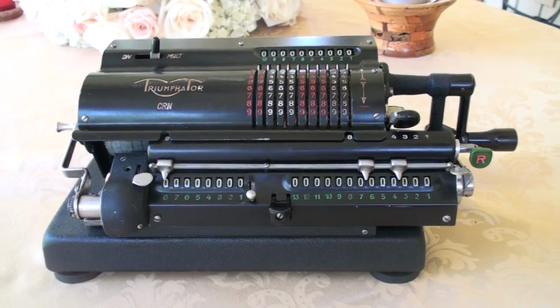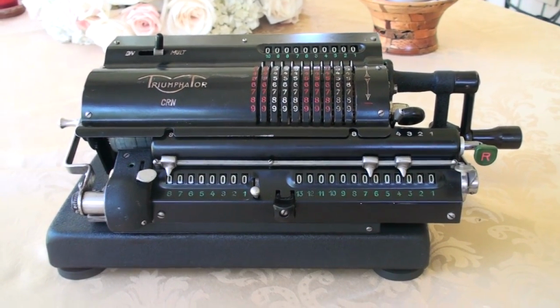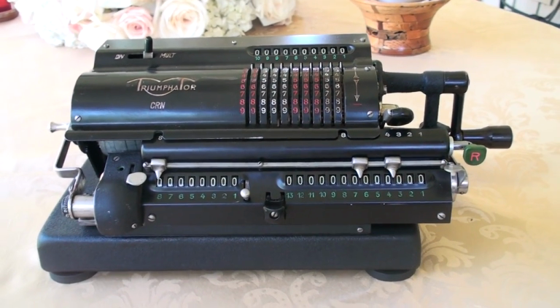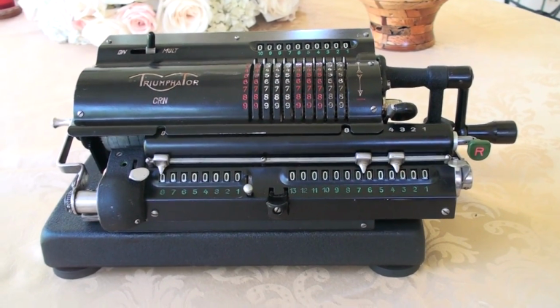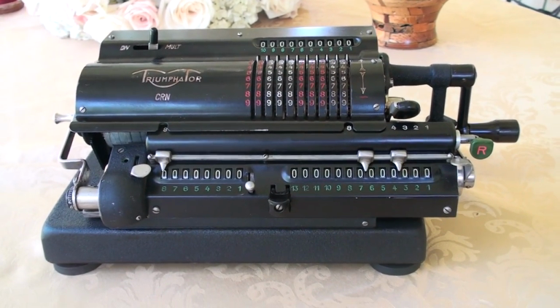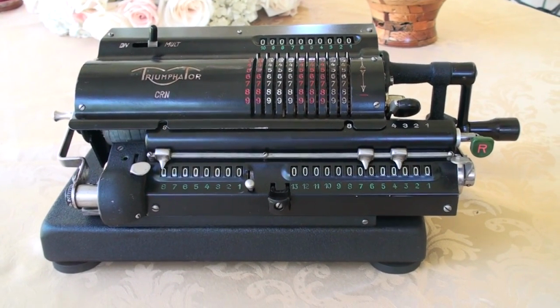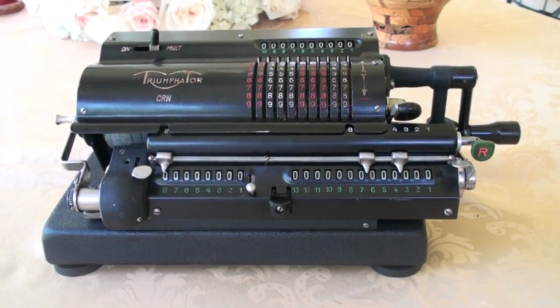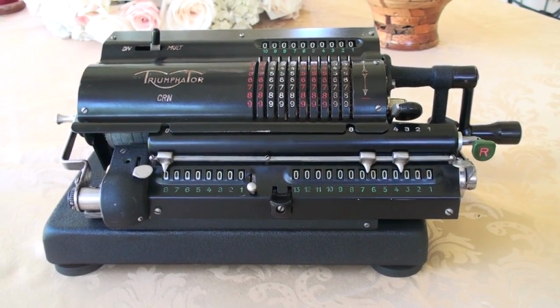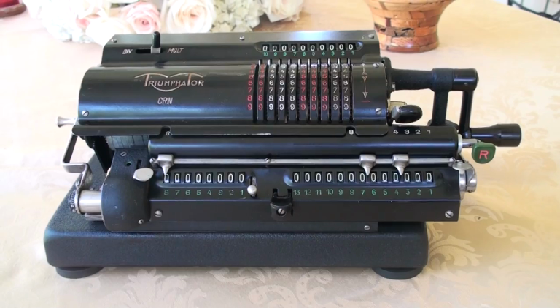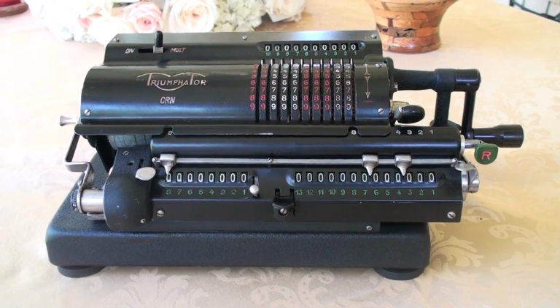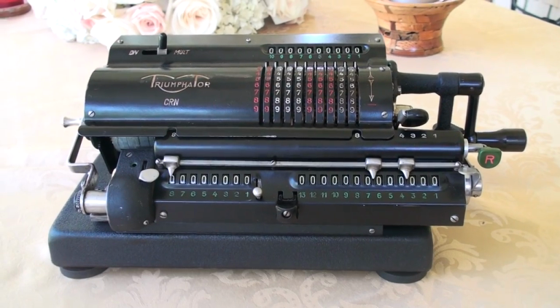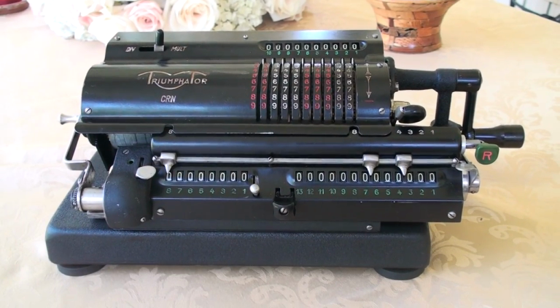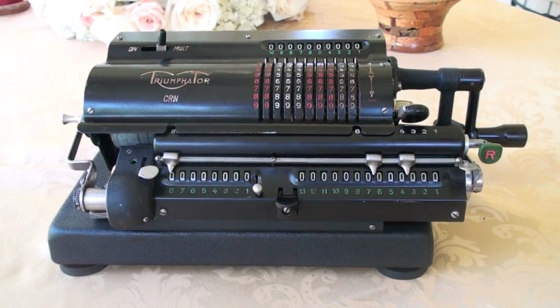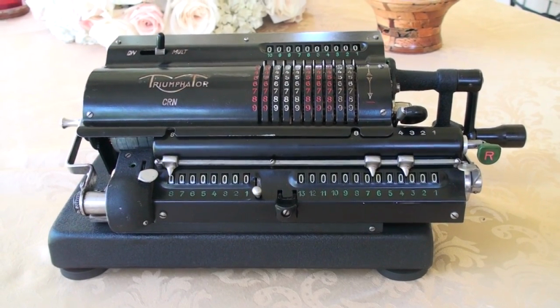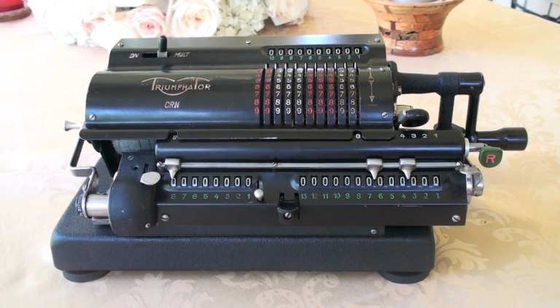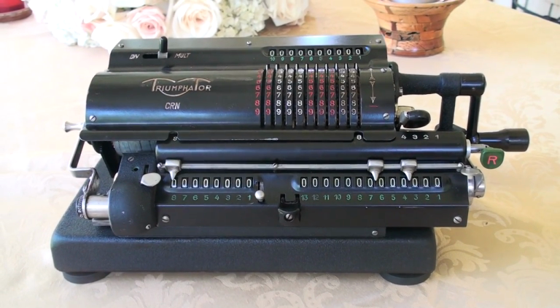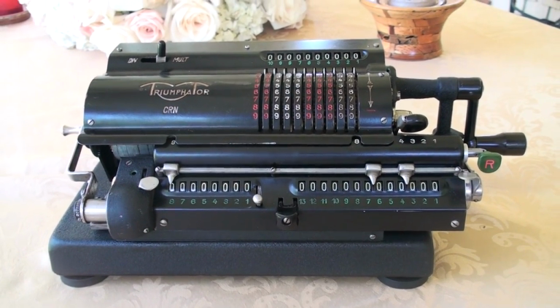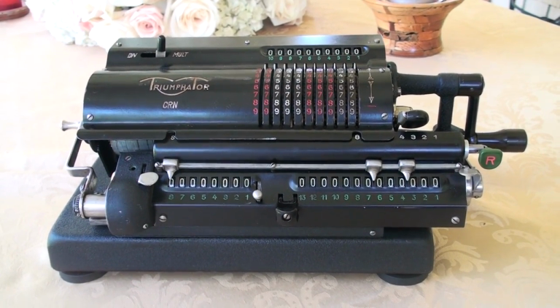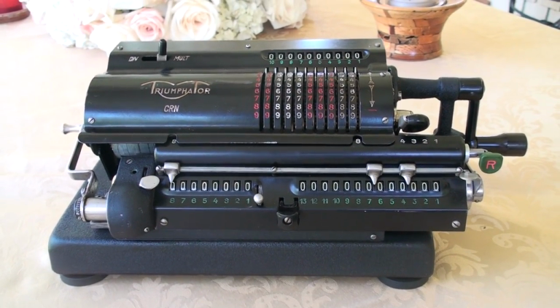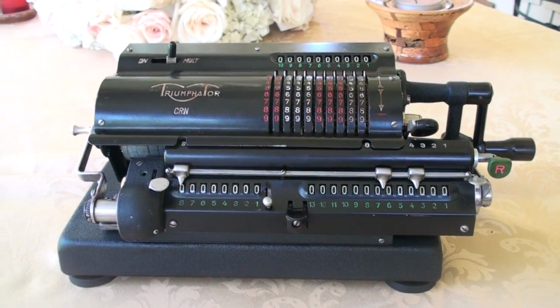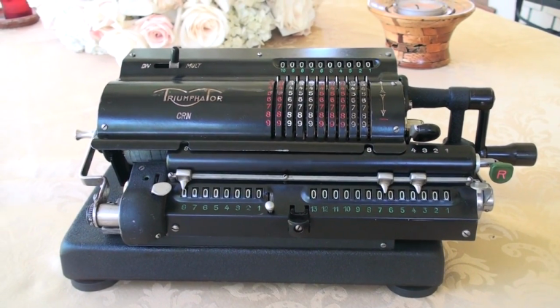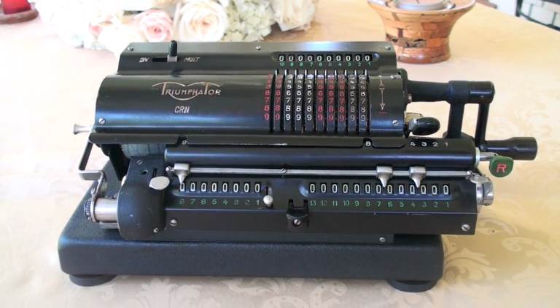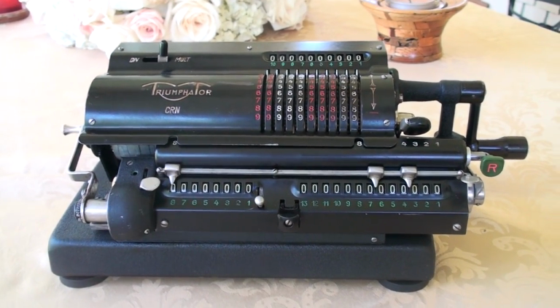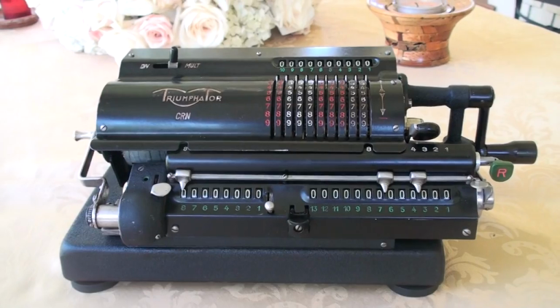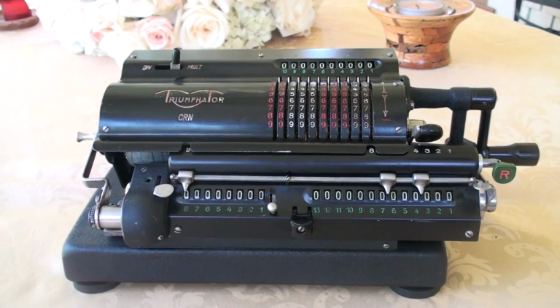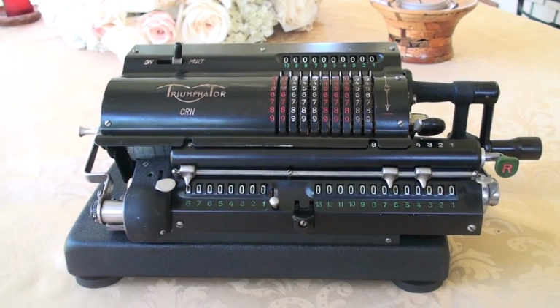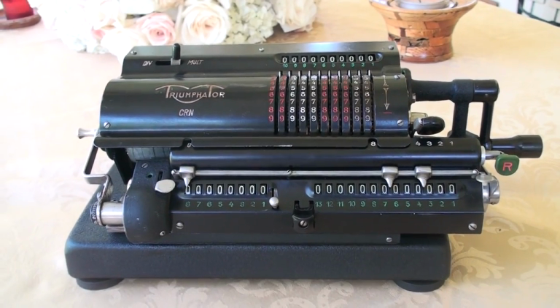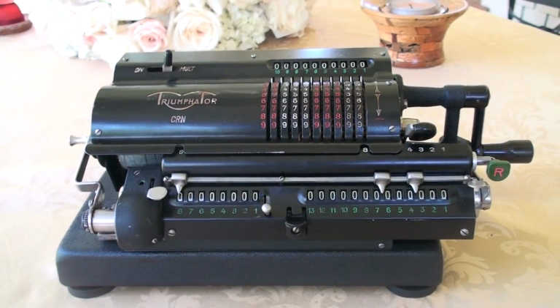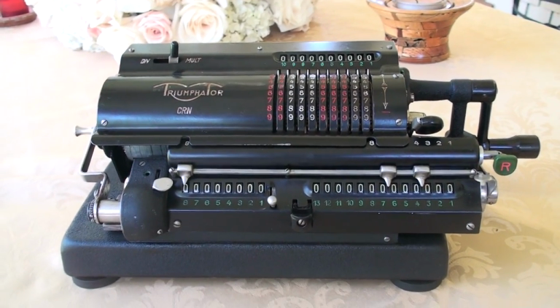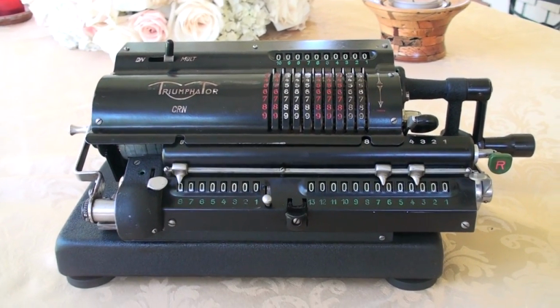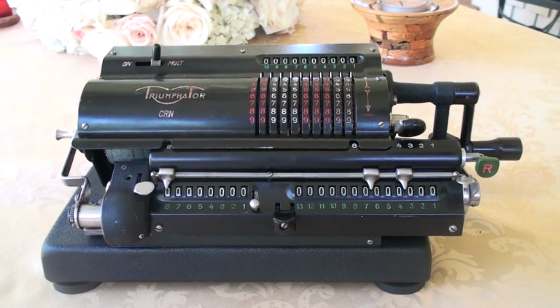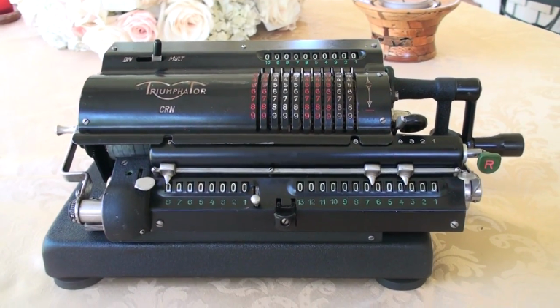I just finished restoring it. It was fun doing it and a challenge also. But I'm very happy with it, and it's something that I am pretty sure I'm going to enjoy using.